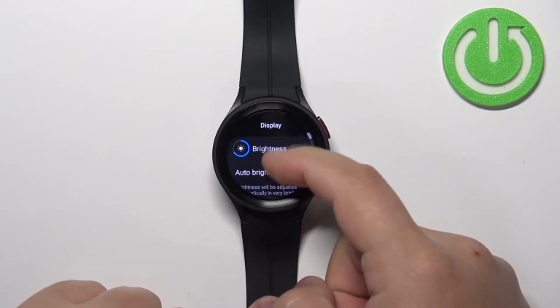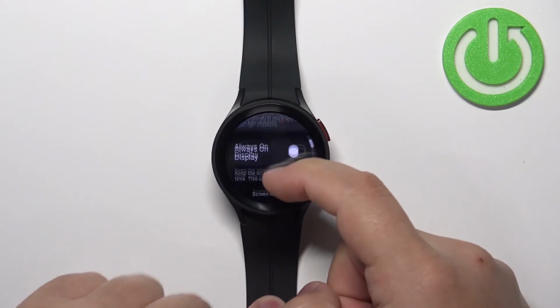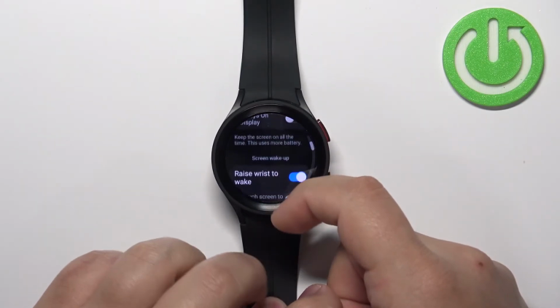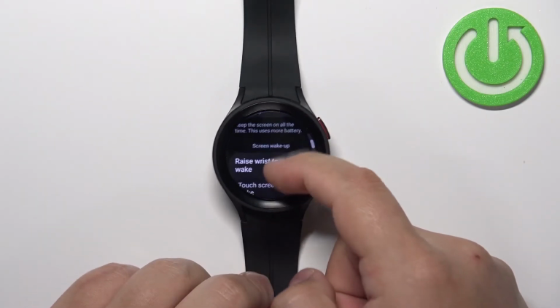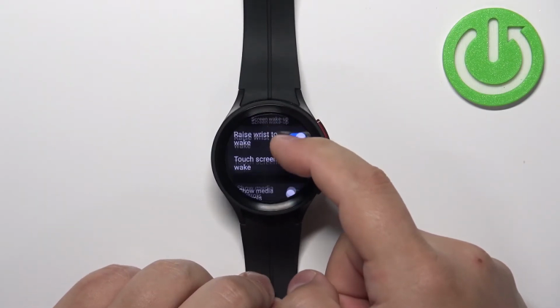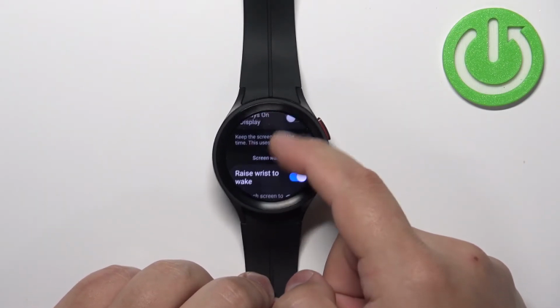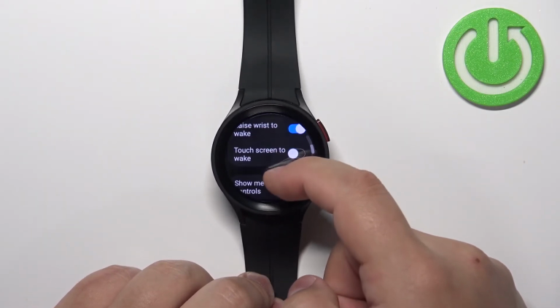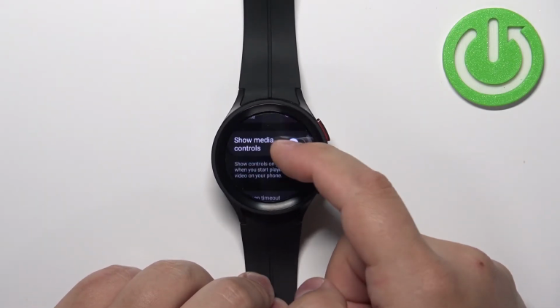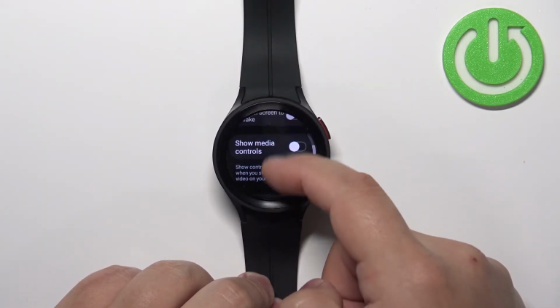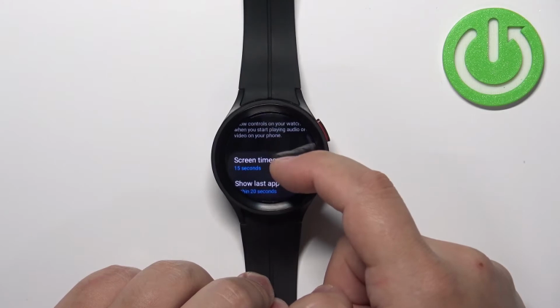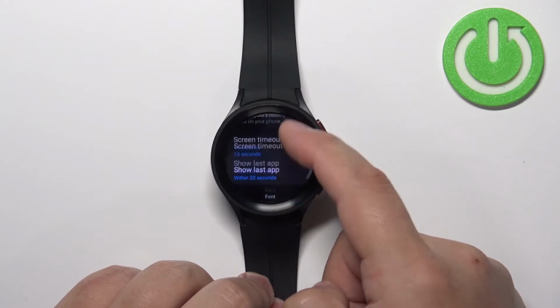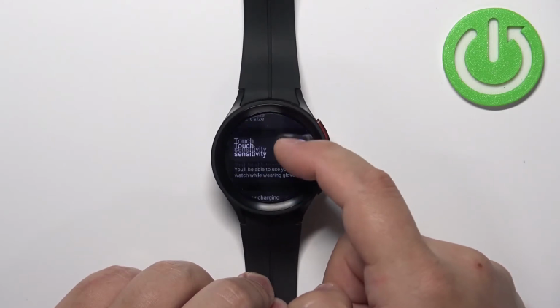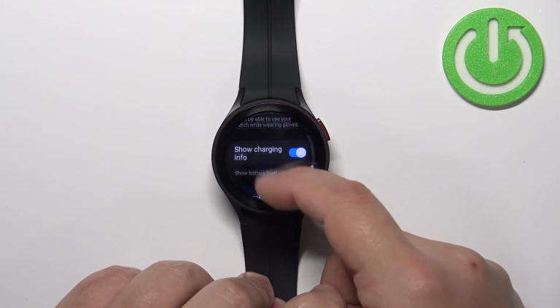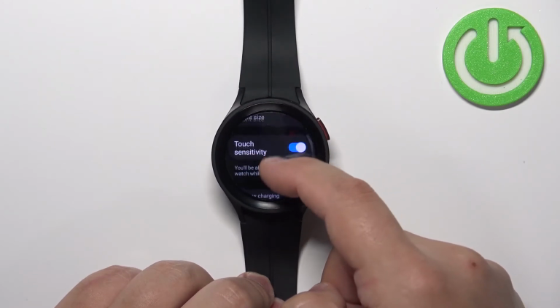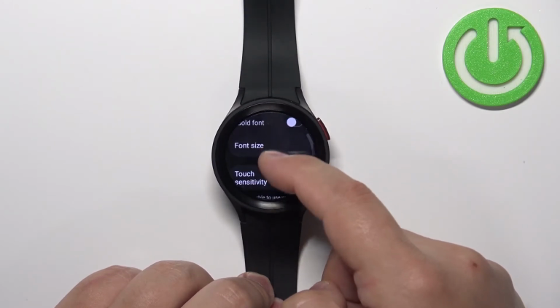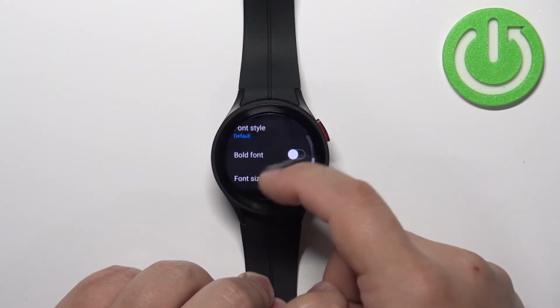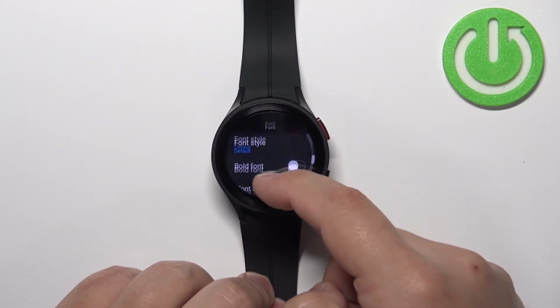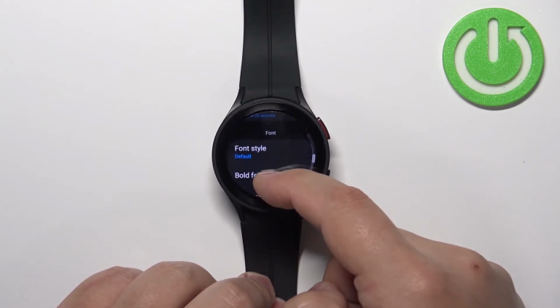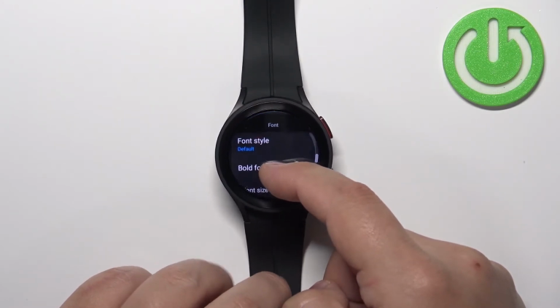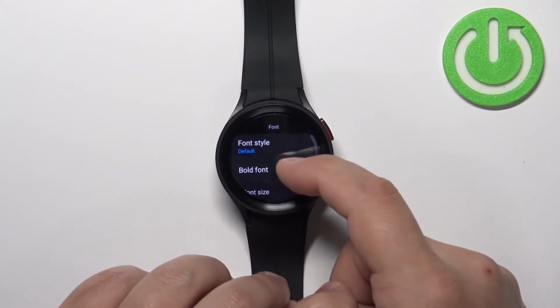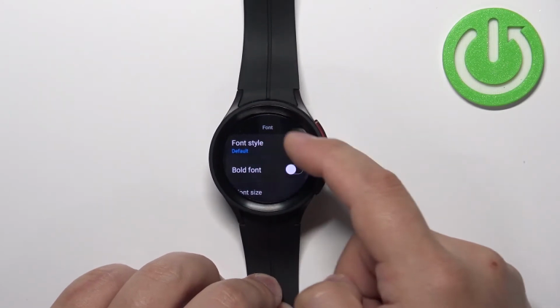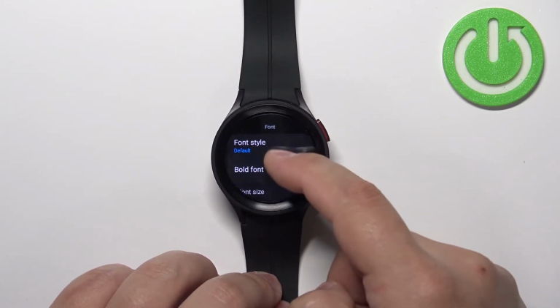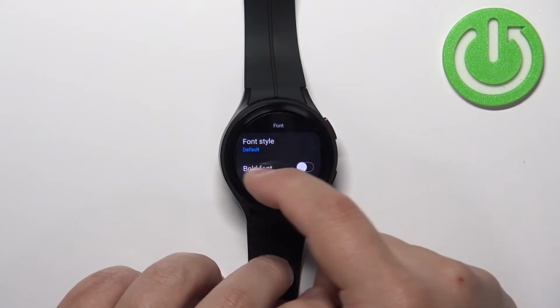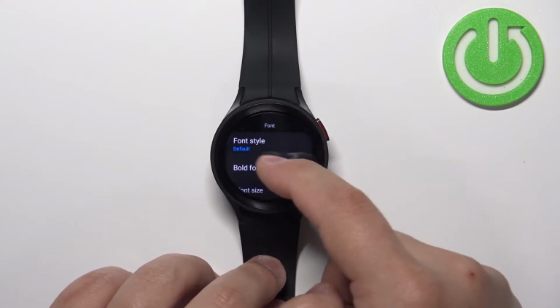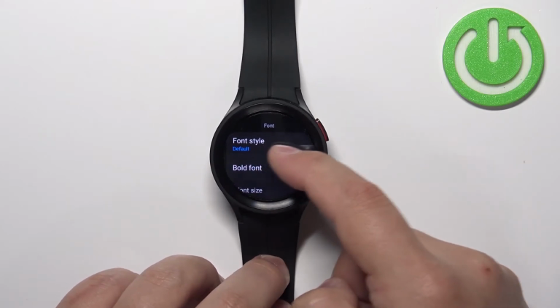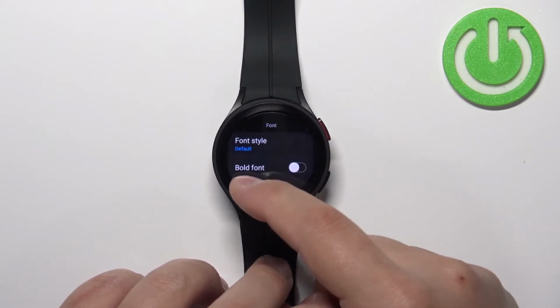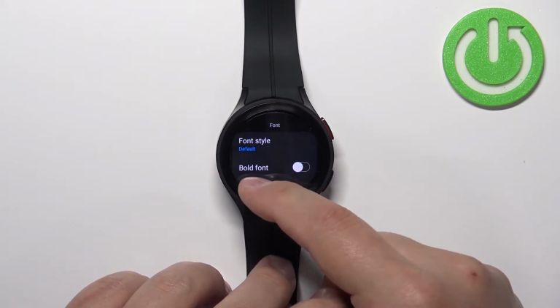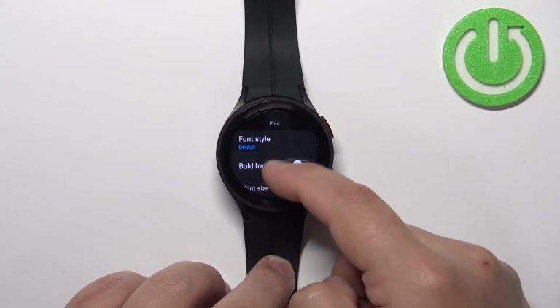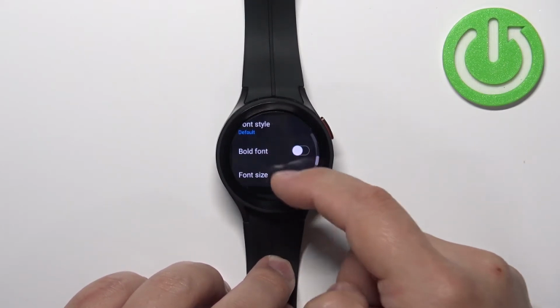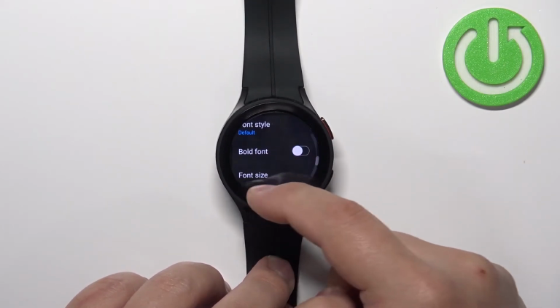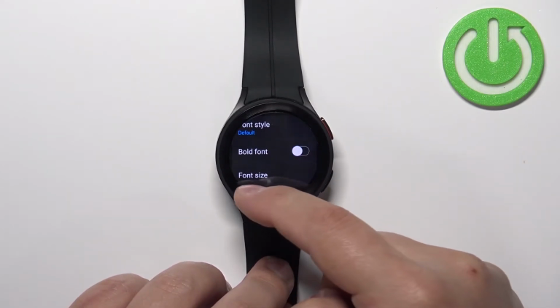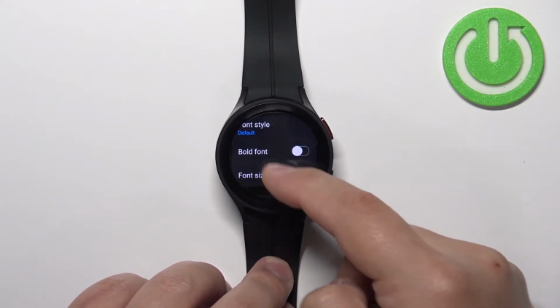In settings find the option called display and tap on it, and here scroll down find the option called font. It's right here — under the font category we have font style, bold font, and font size.